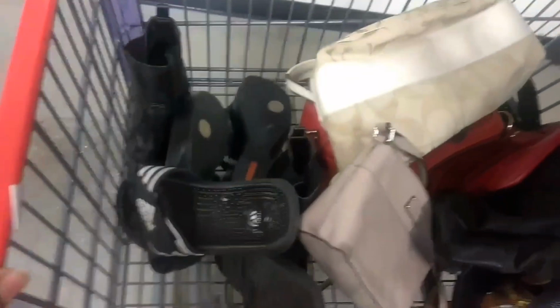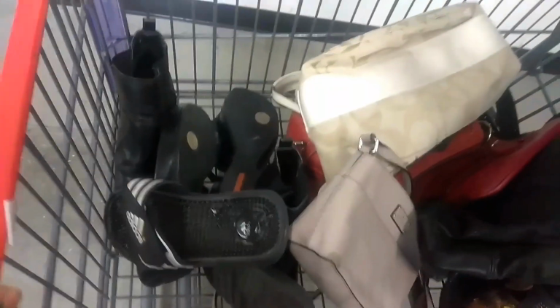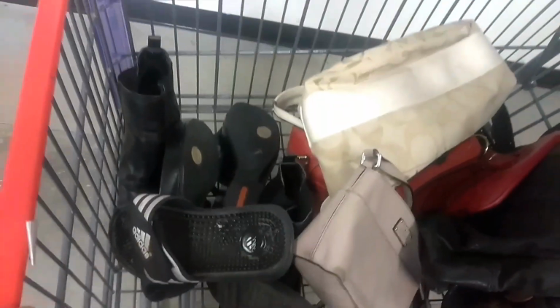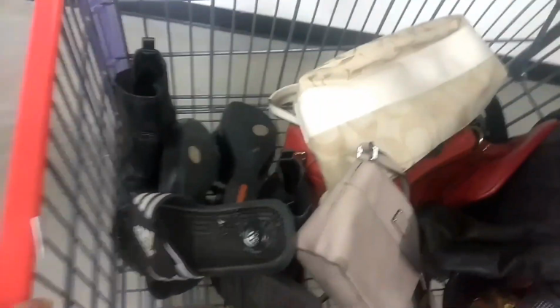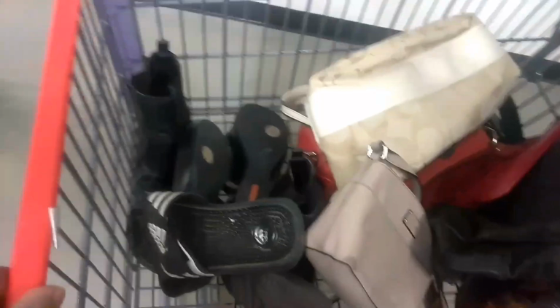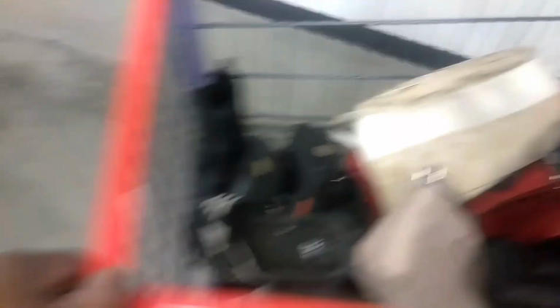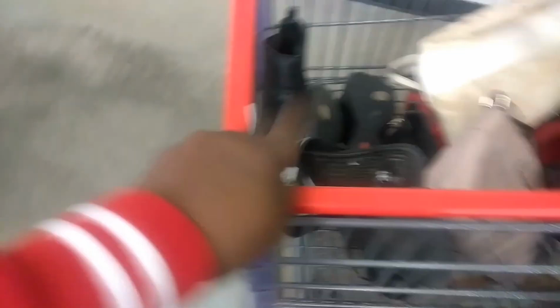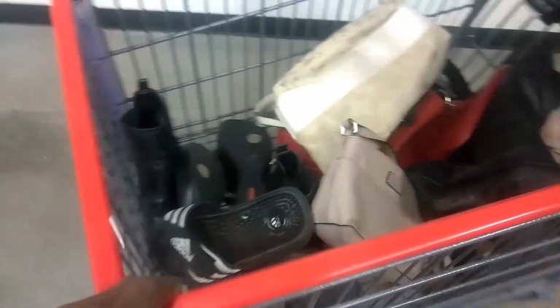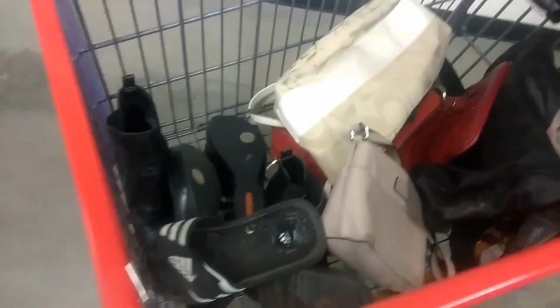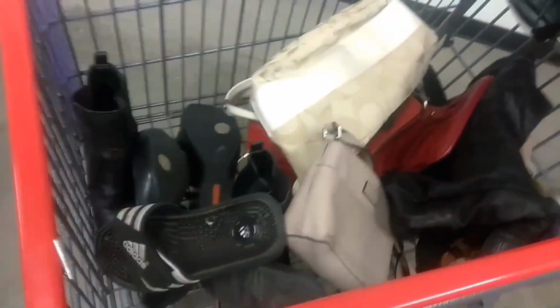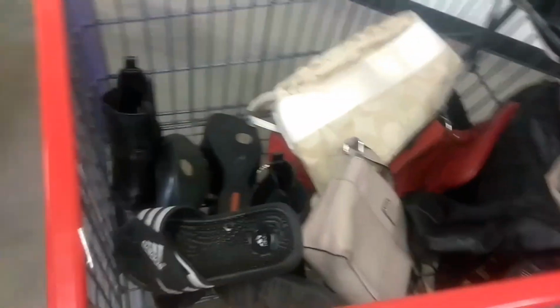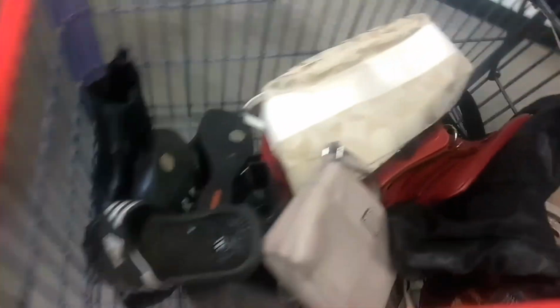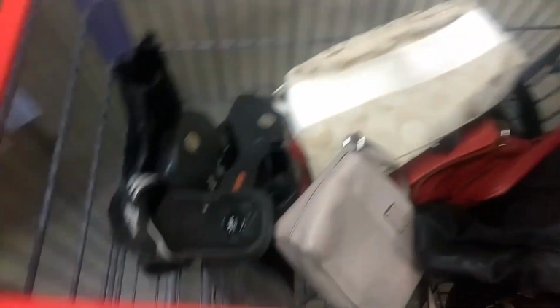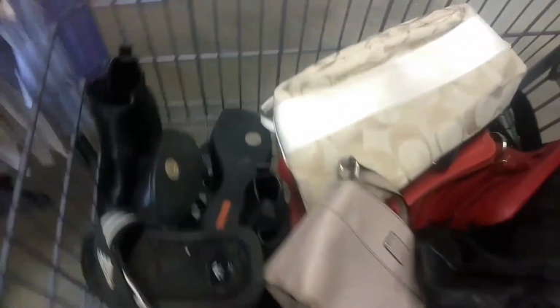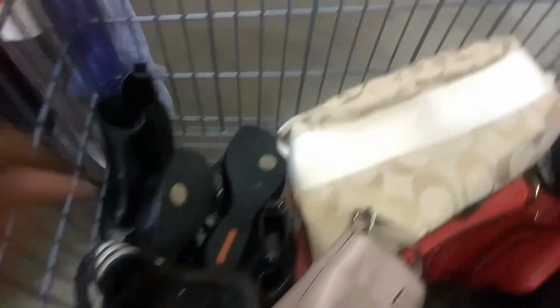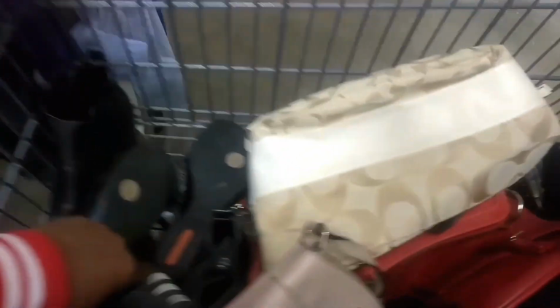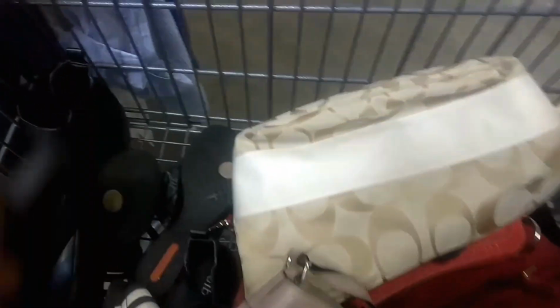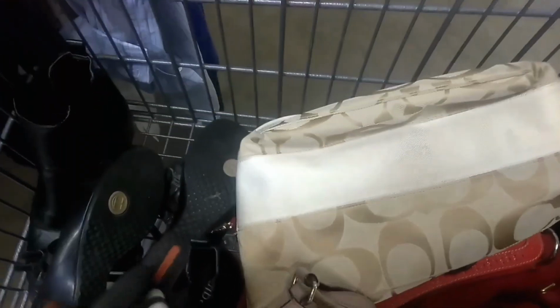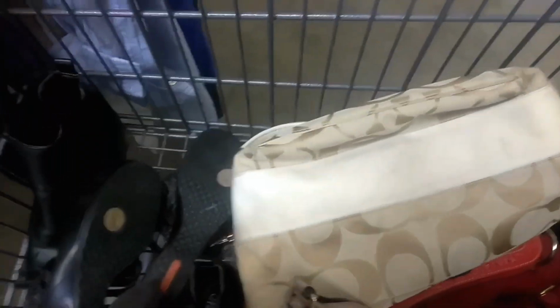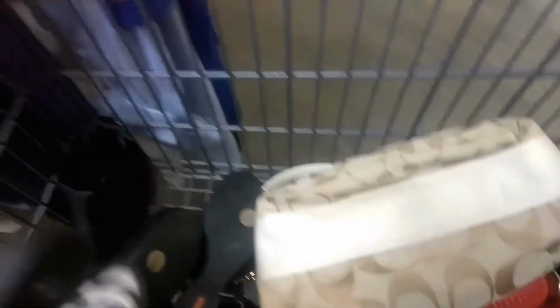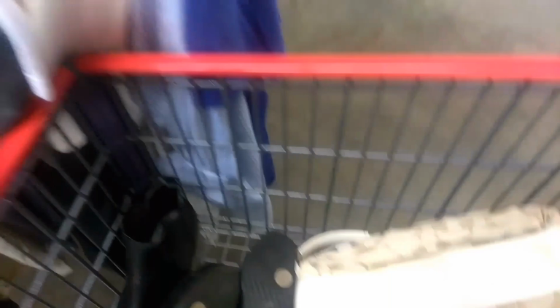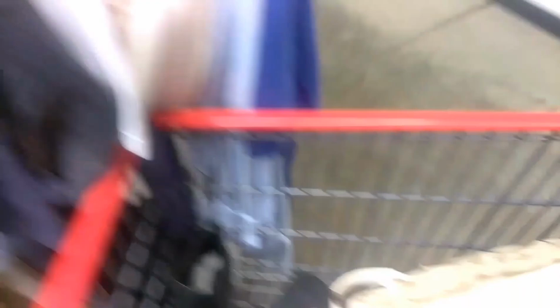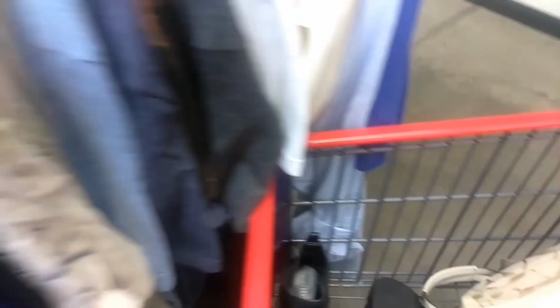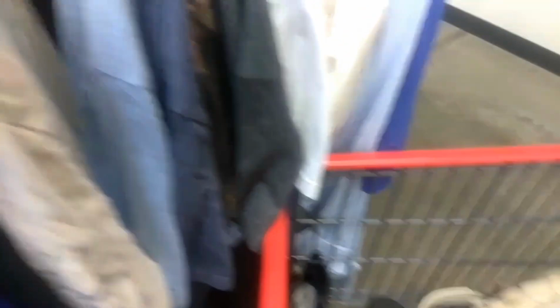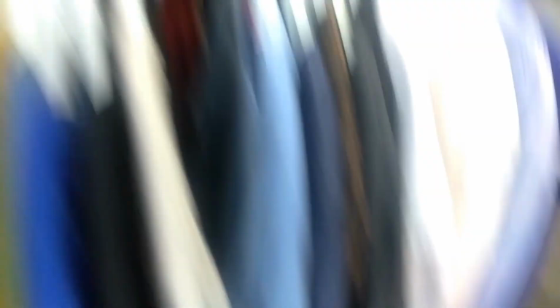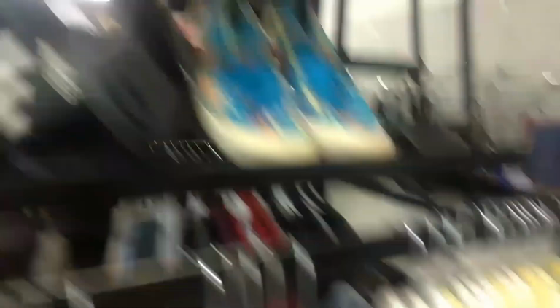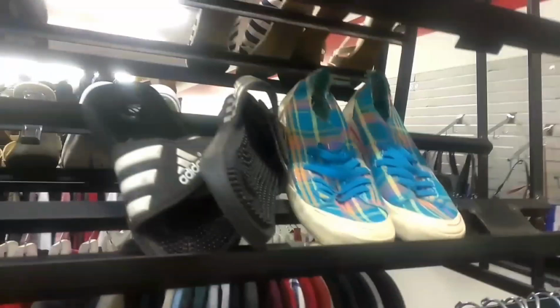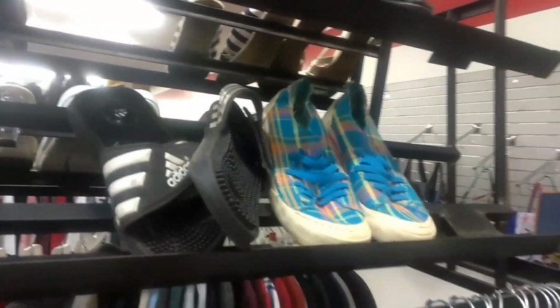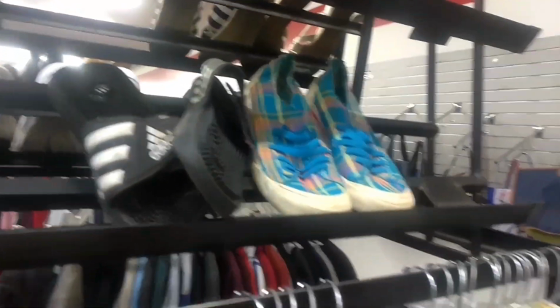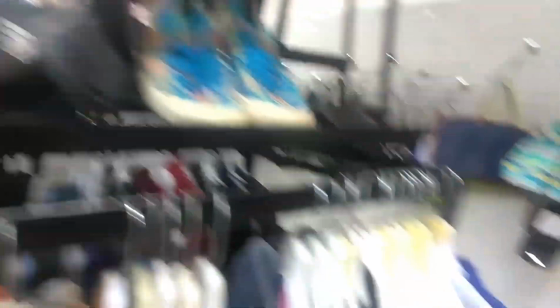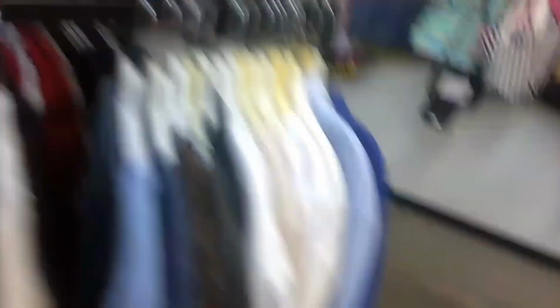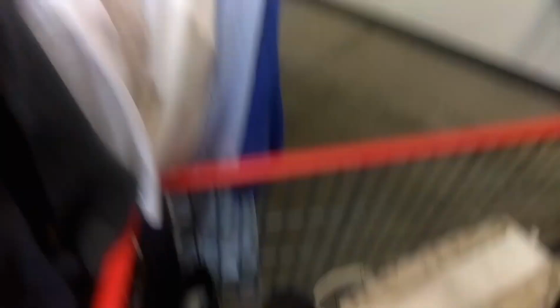Now these shoes, I'm going to put back. The Old Divas have to go back too.